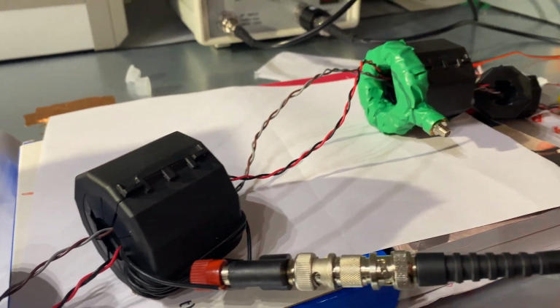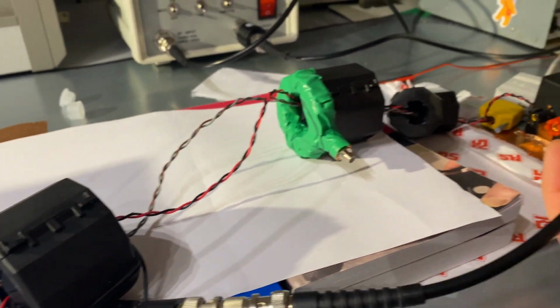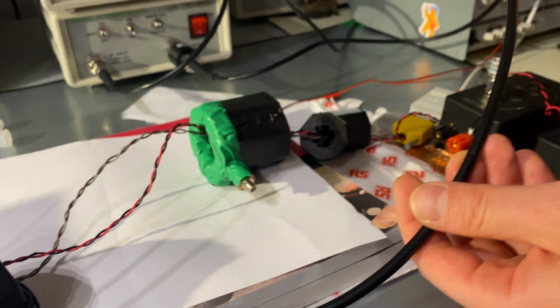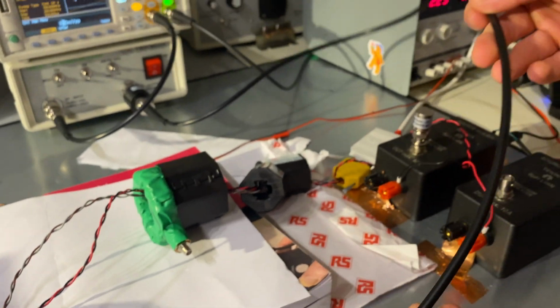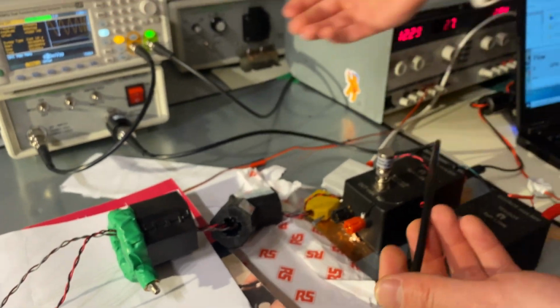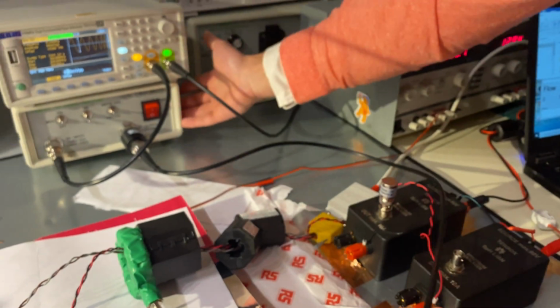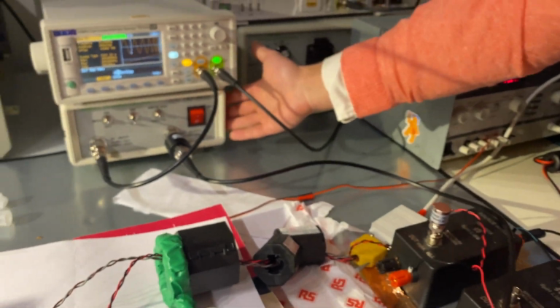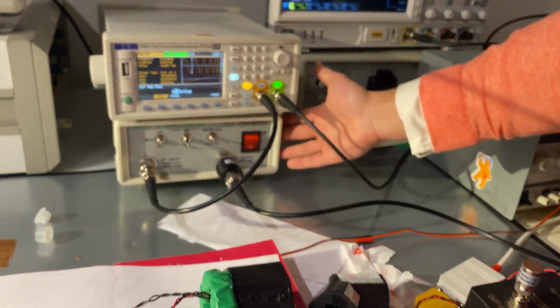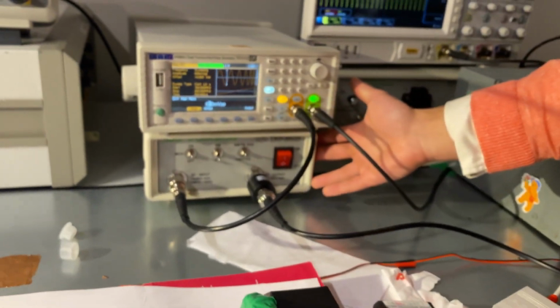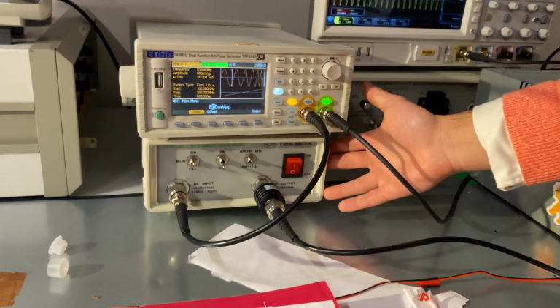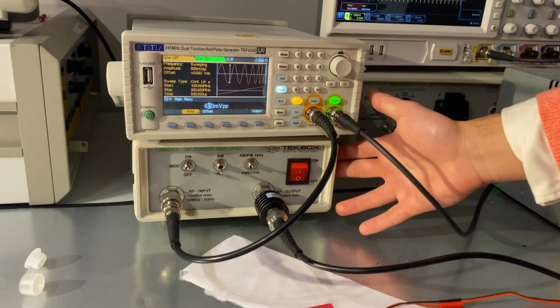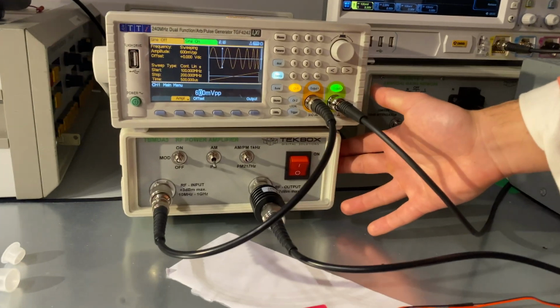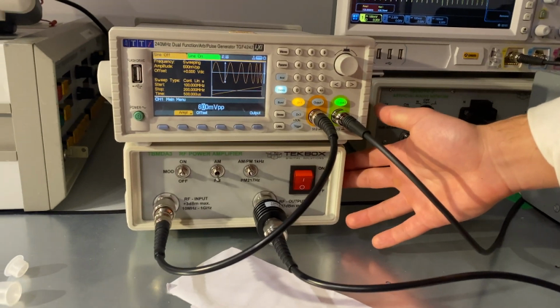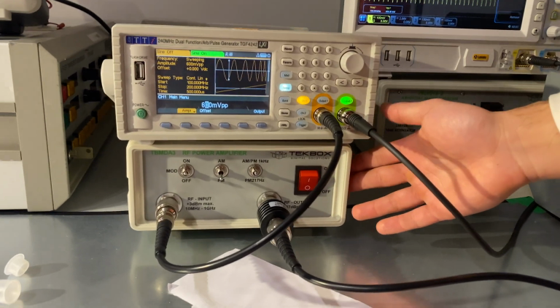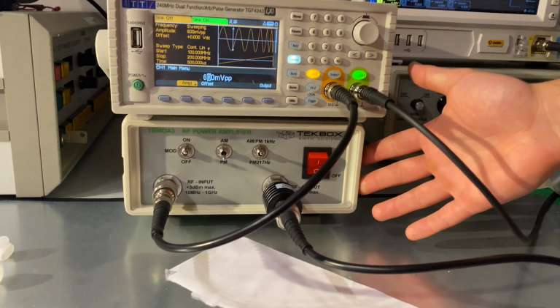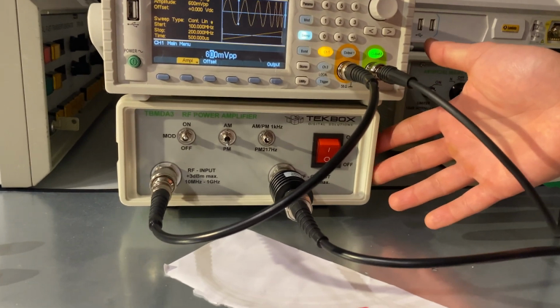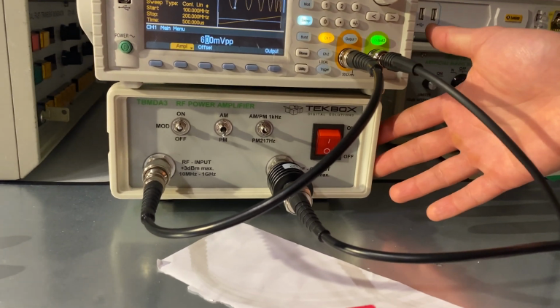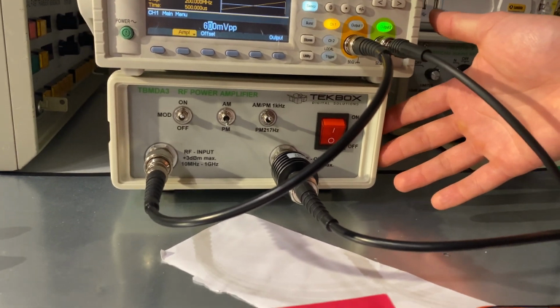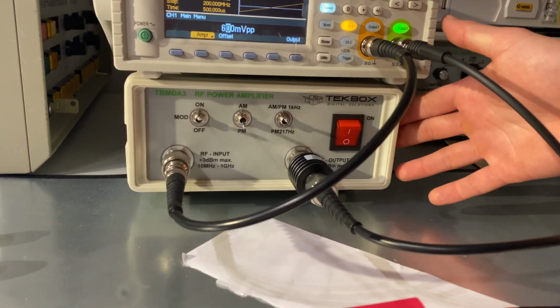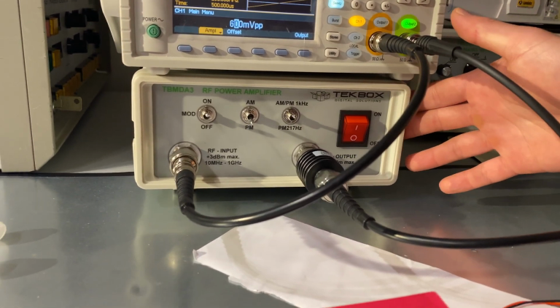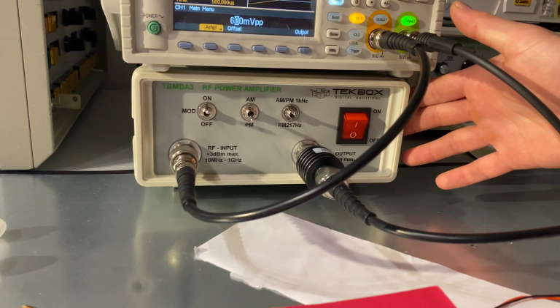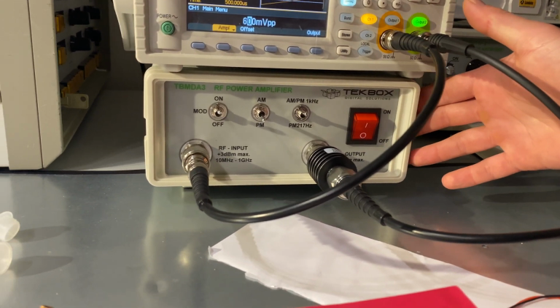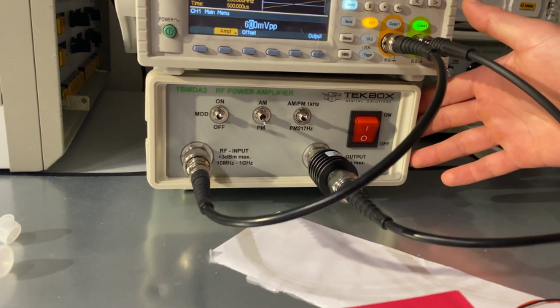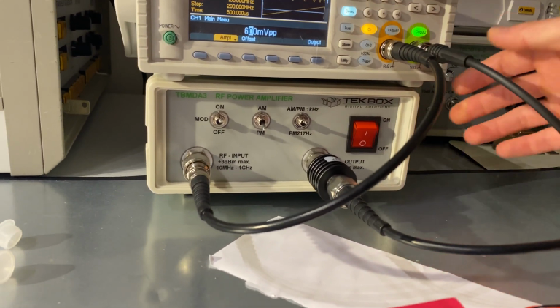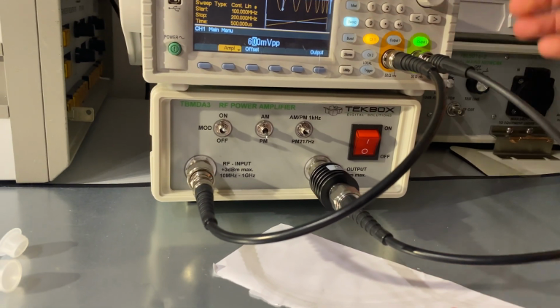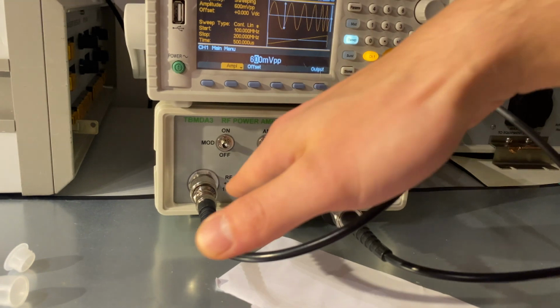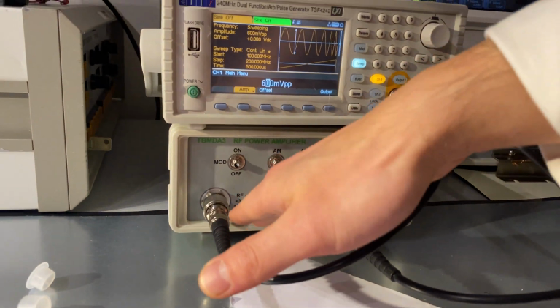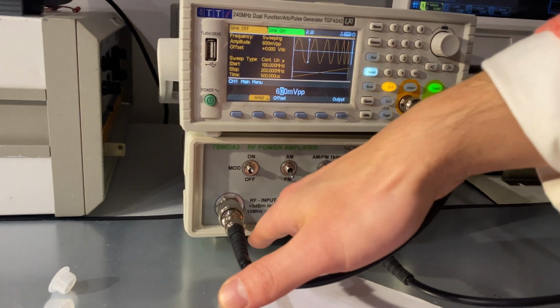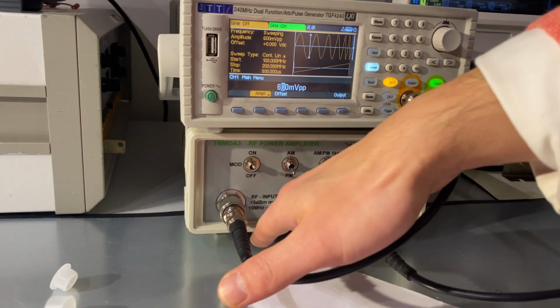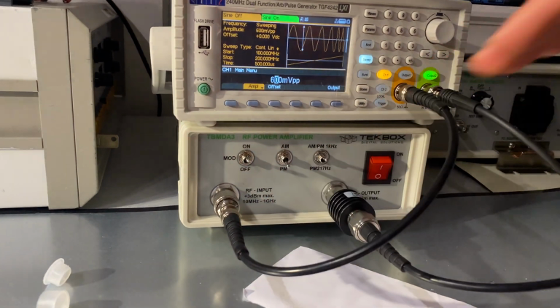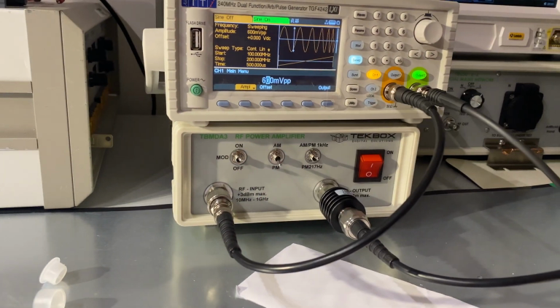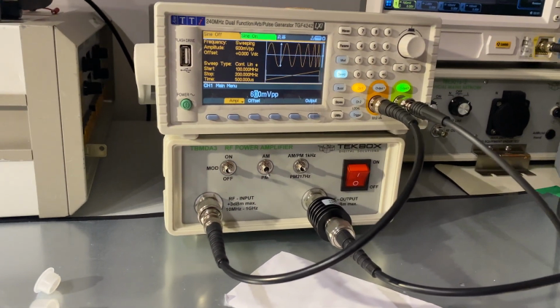The probe is powered or driven by the same RF amplifier — TechBox TBM DA3 — which is capable of a frequency range between 10 MHz and 1 GHz.